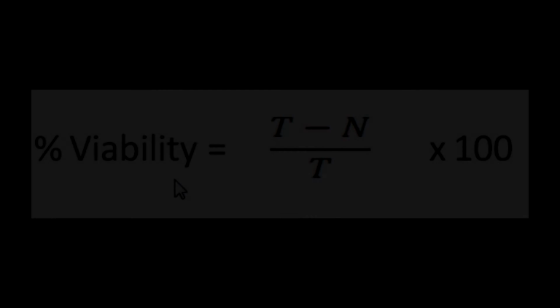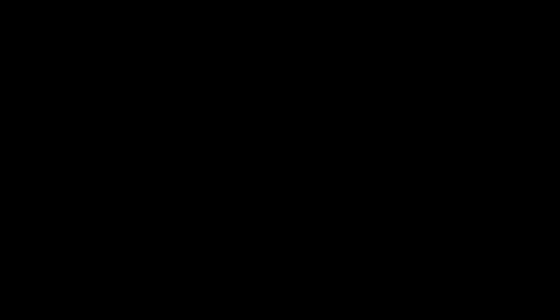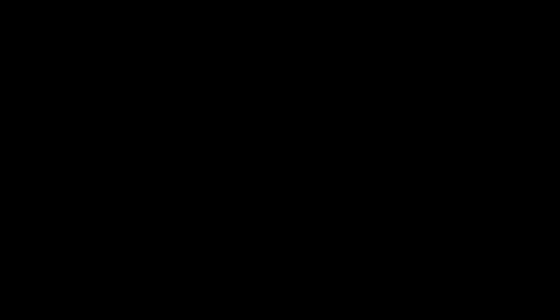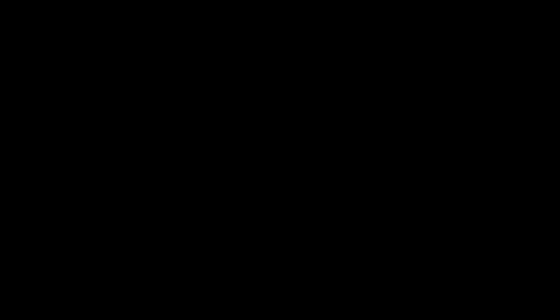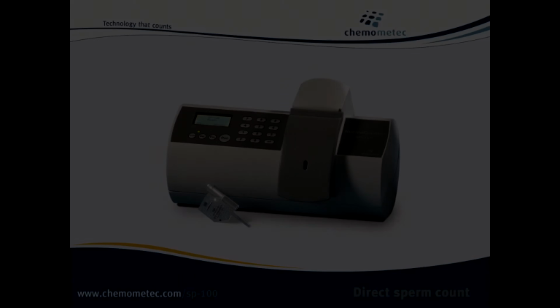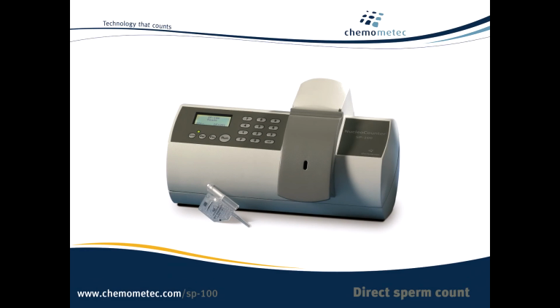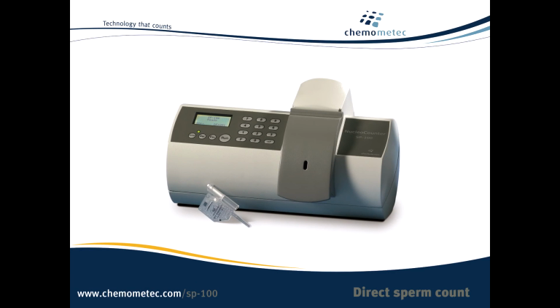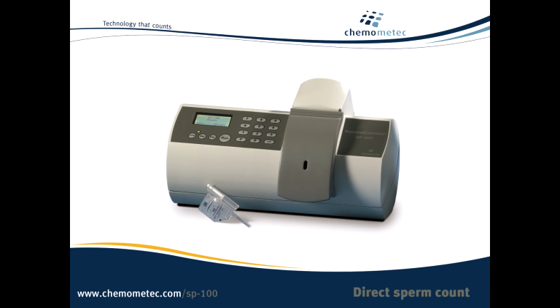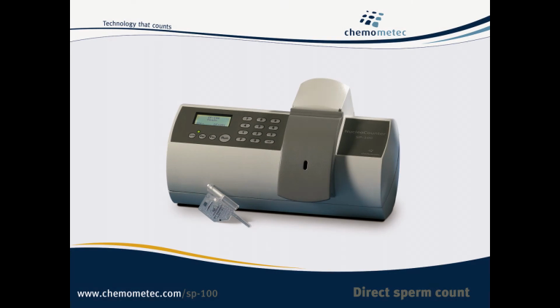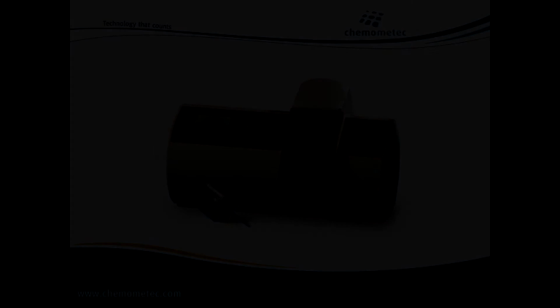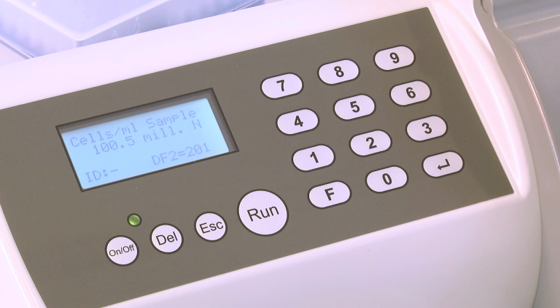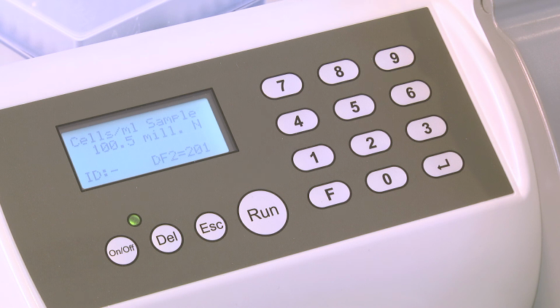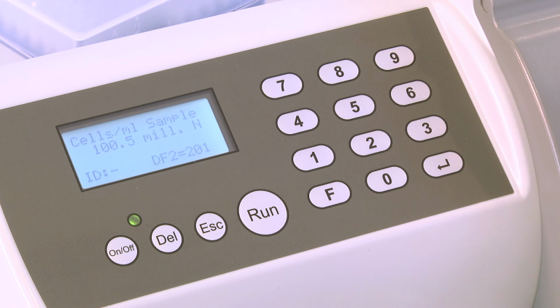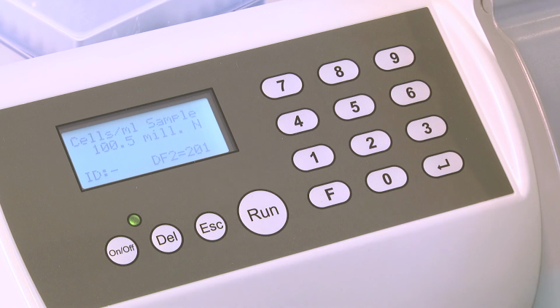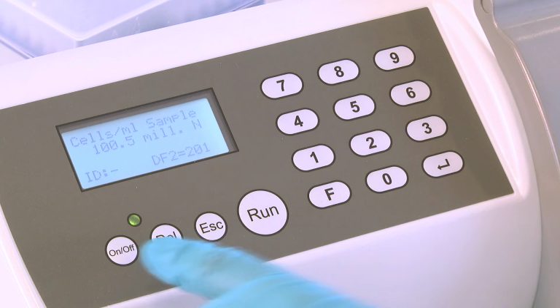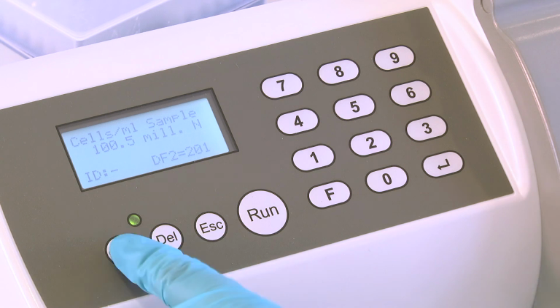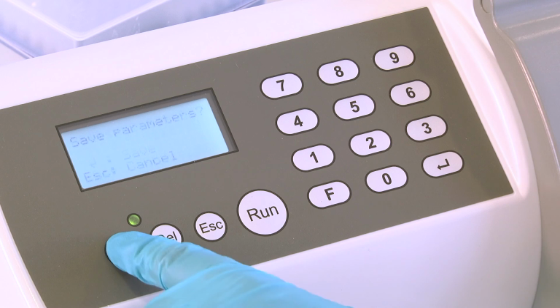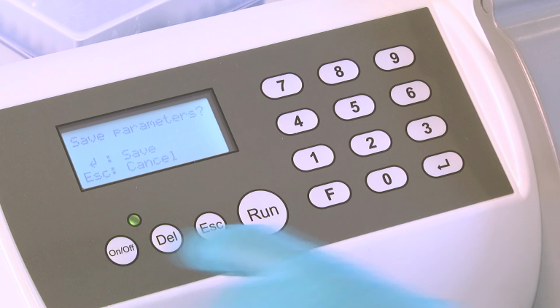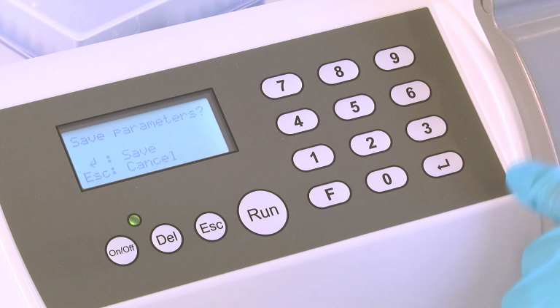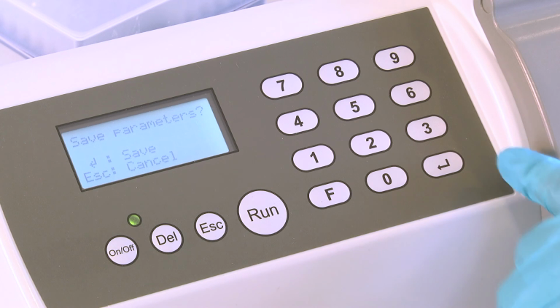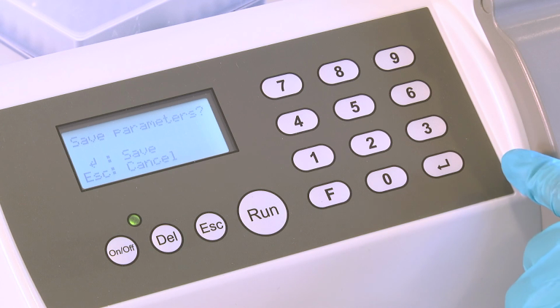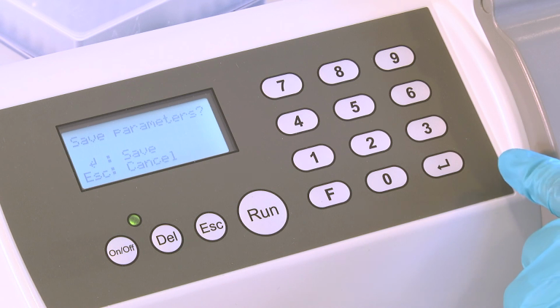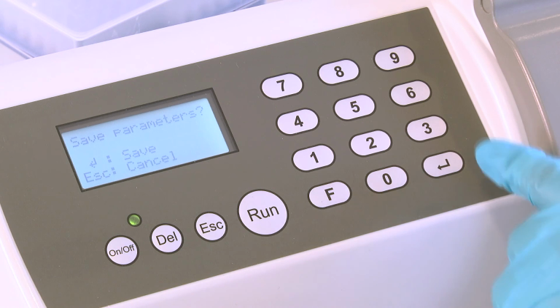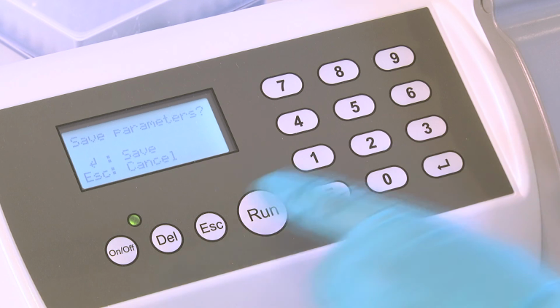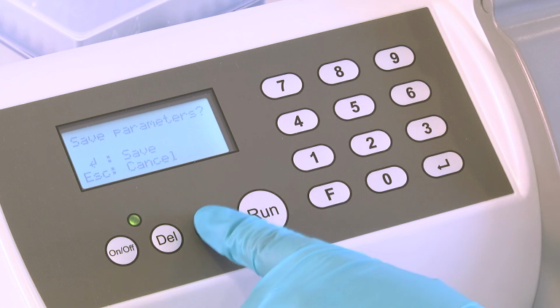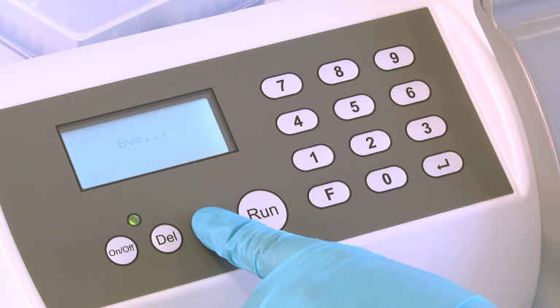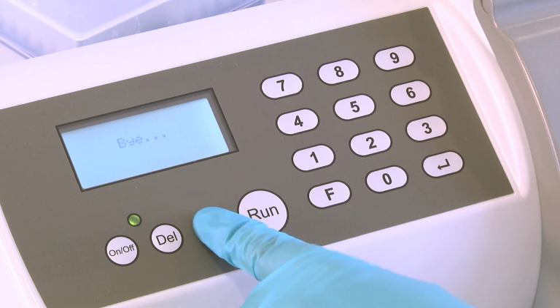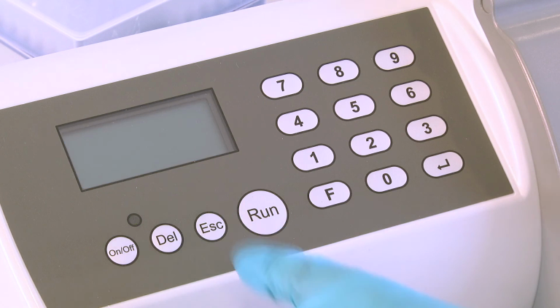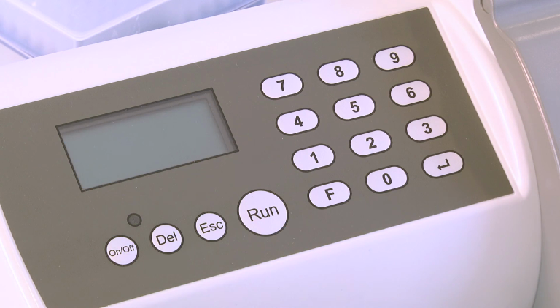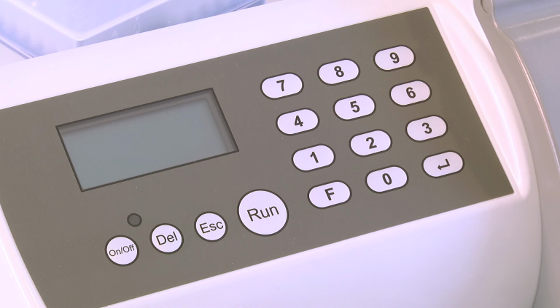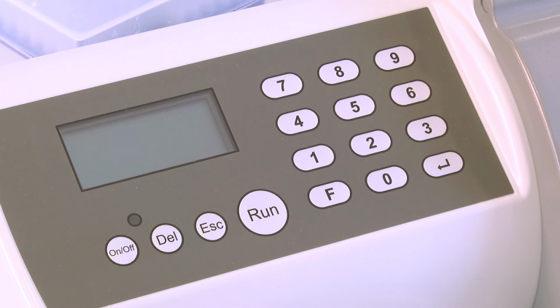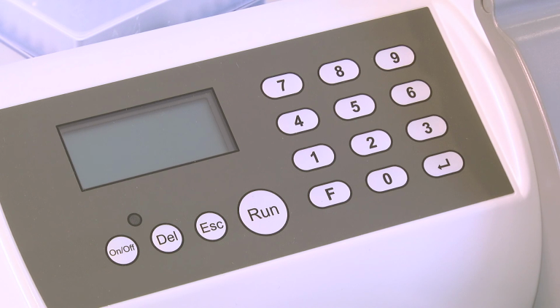To save the settings you have used, turn off the Nuclear Counter by pressing ON-OFF, then save the changes made by pressing ENTER. Otherwise, press ESC to cancel the changes made and the start-up settings are restored.